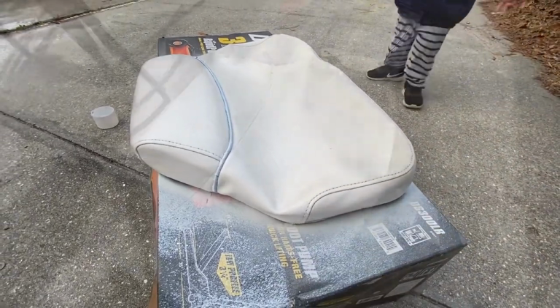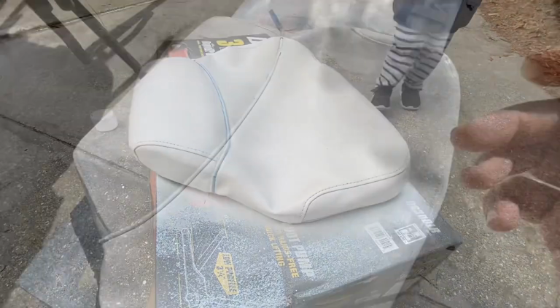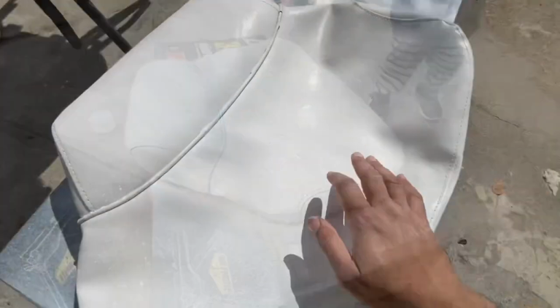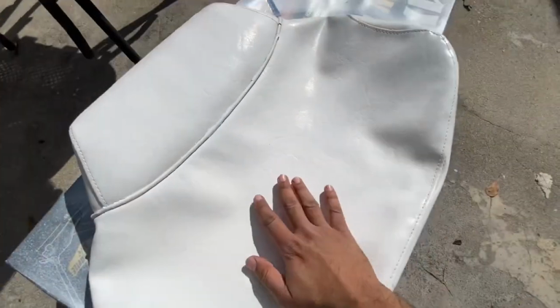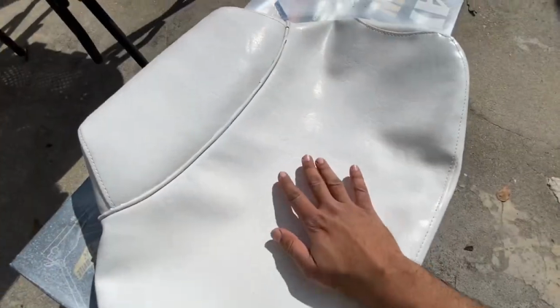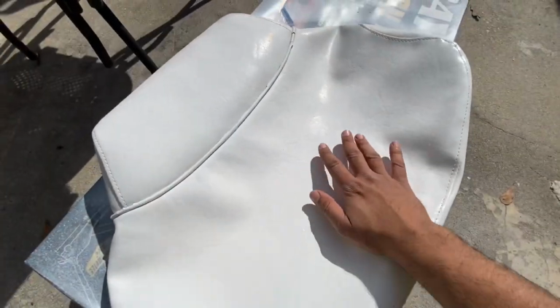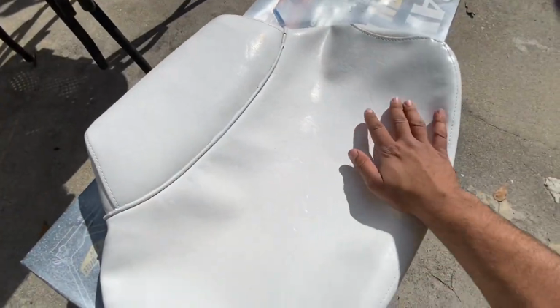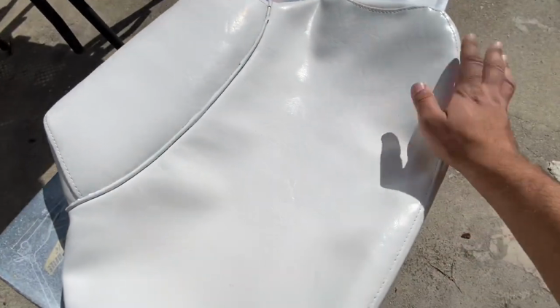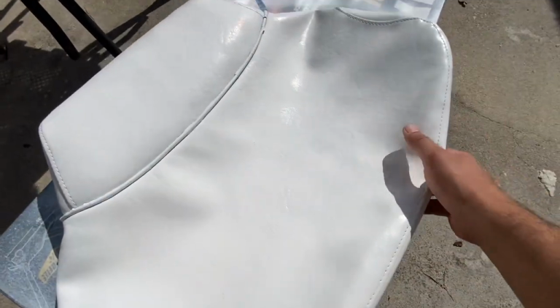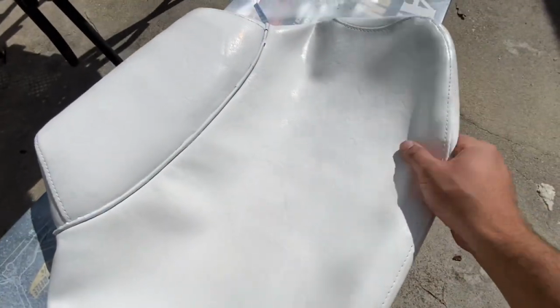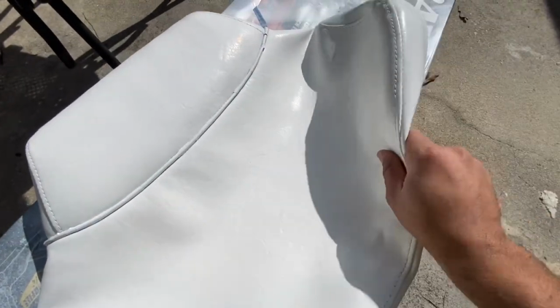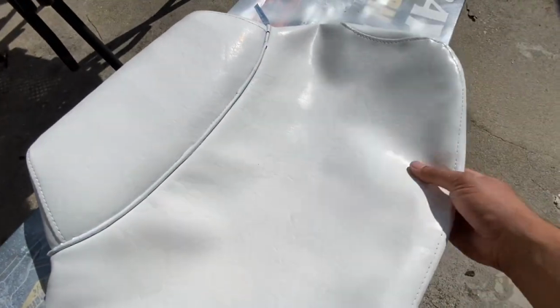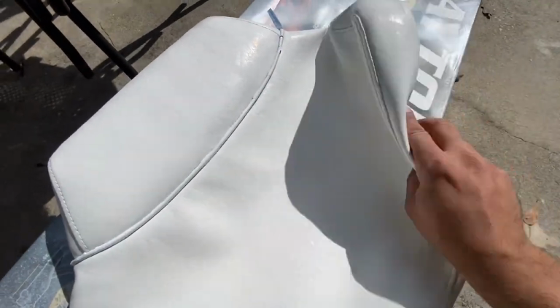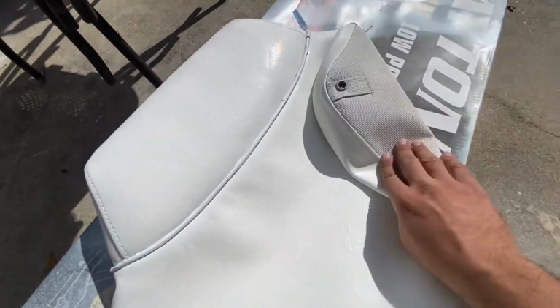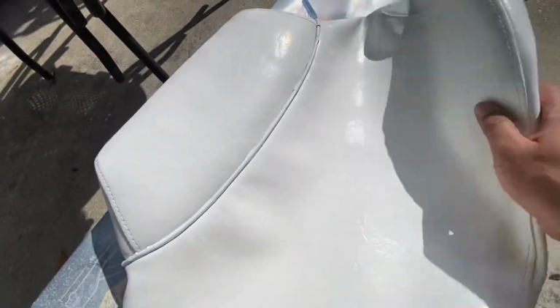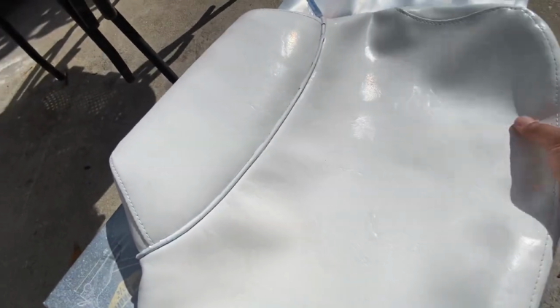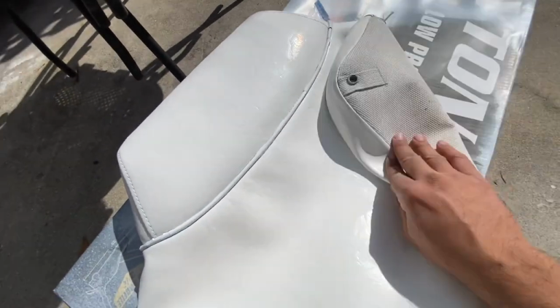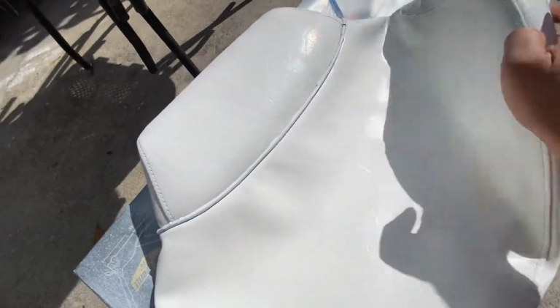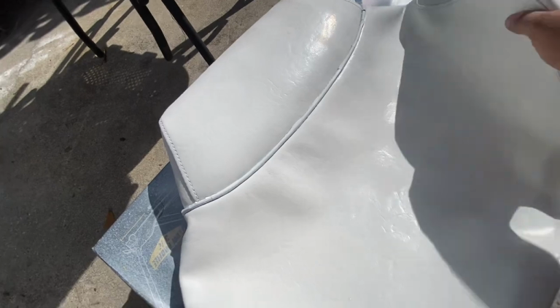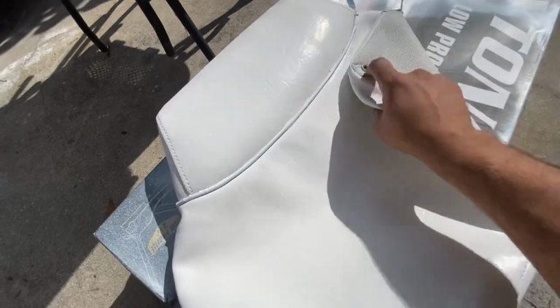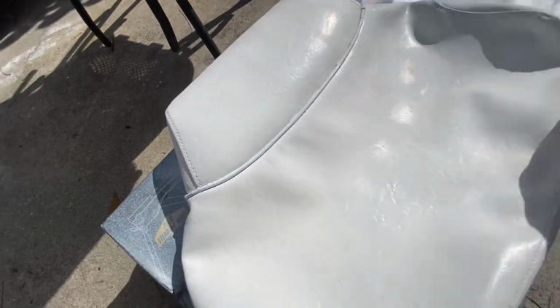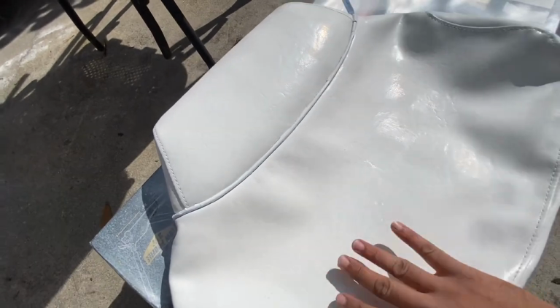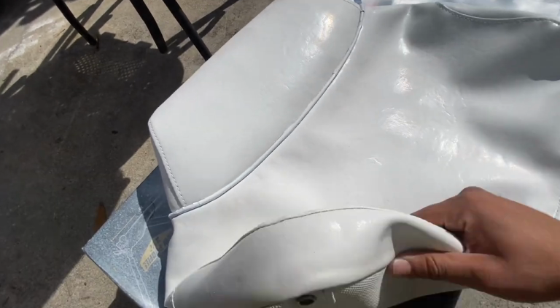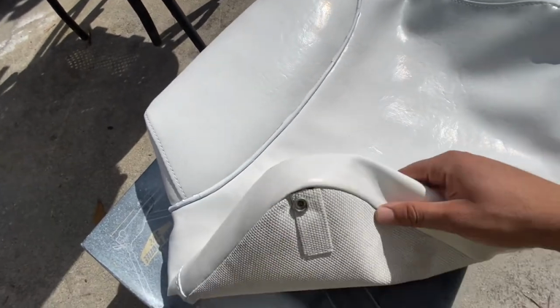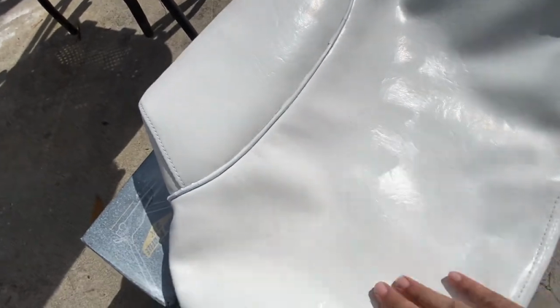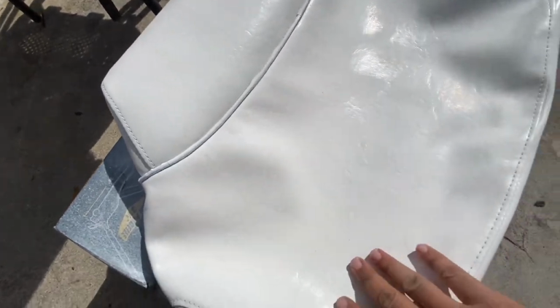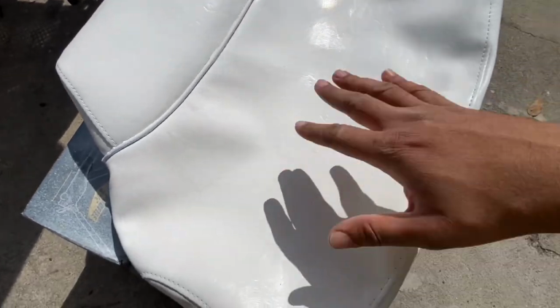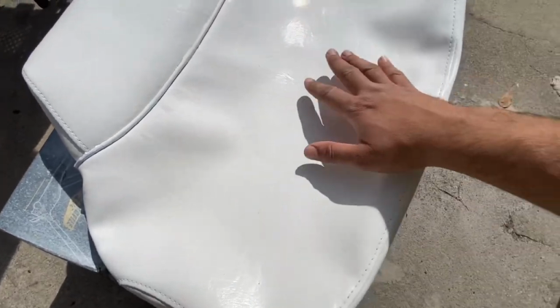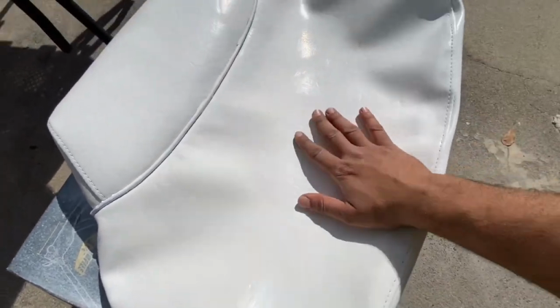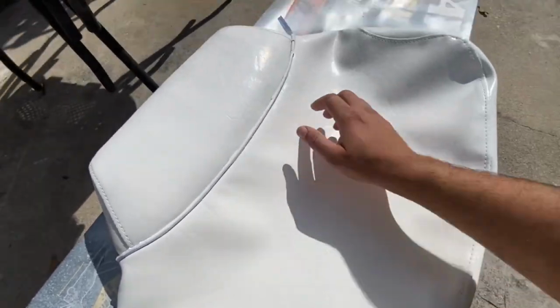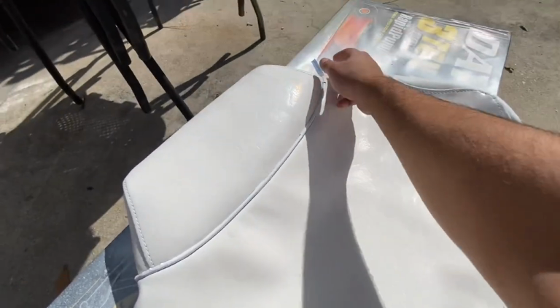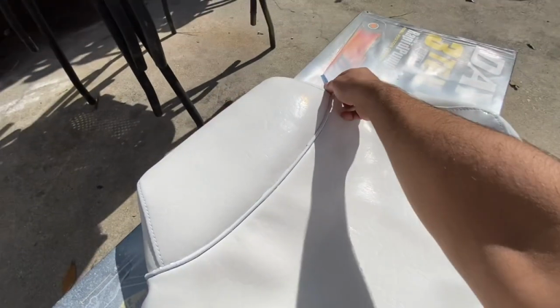It's looking pretty good — very white, good surface, still flexible and pliable. It's not creasing. I did three coats and I'm going to peel back the tape now.